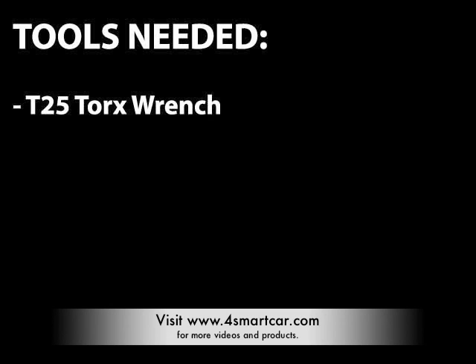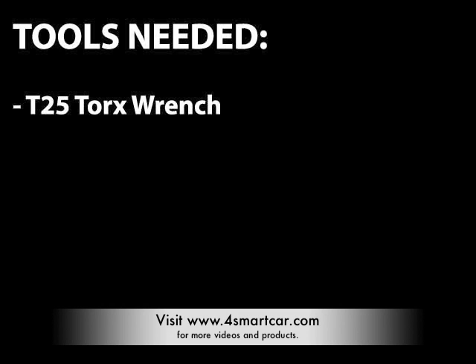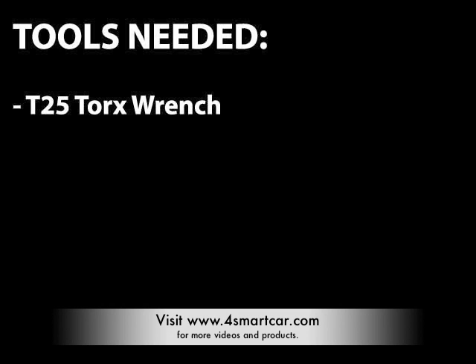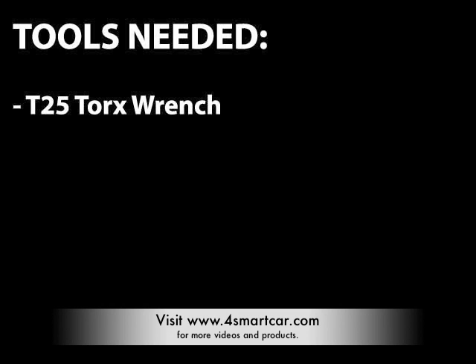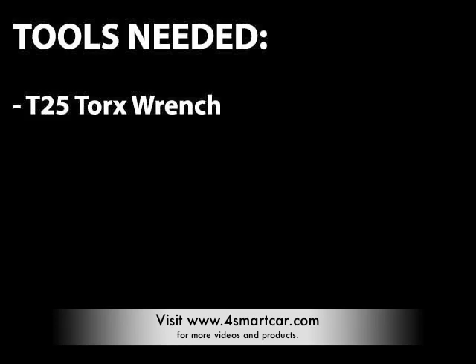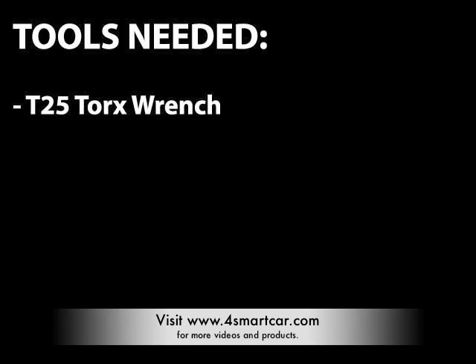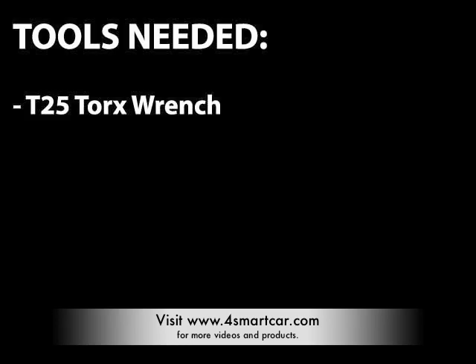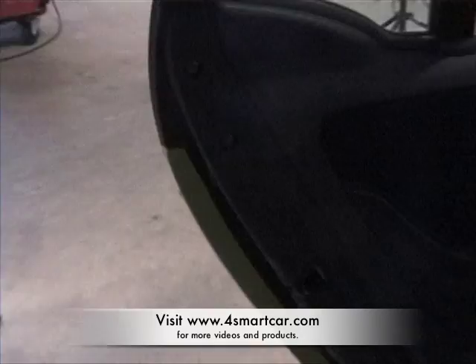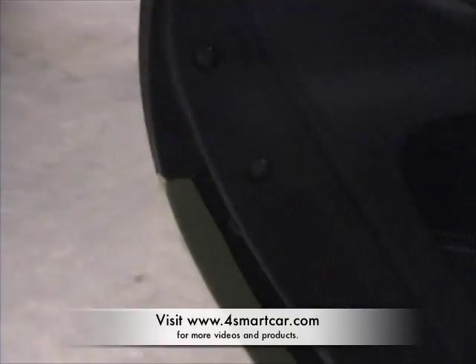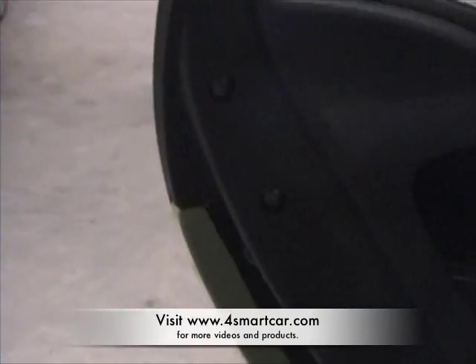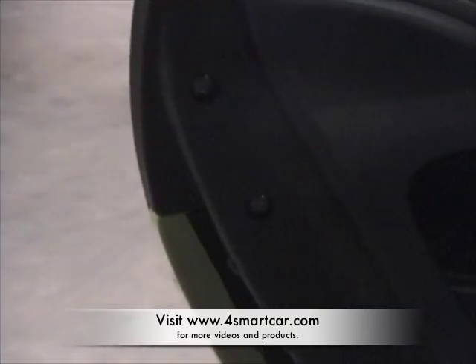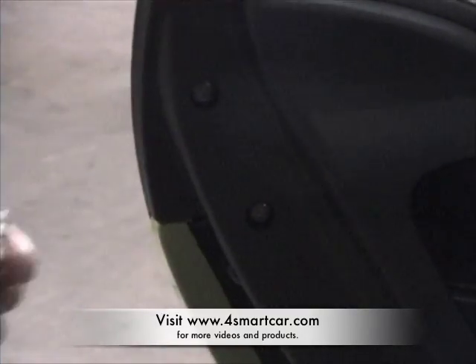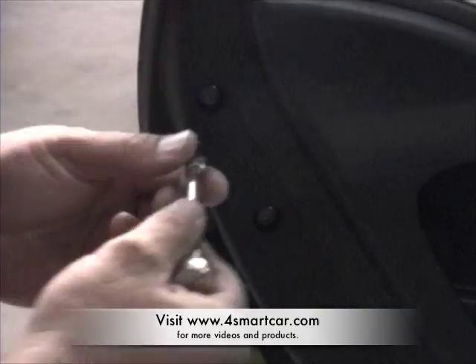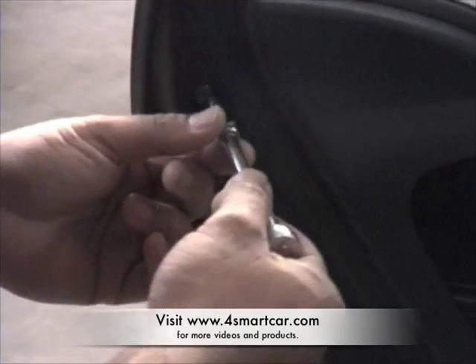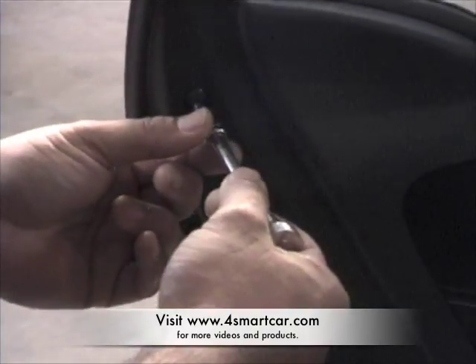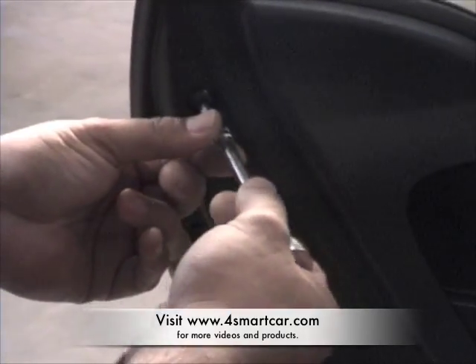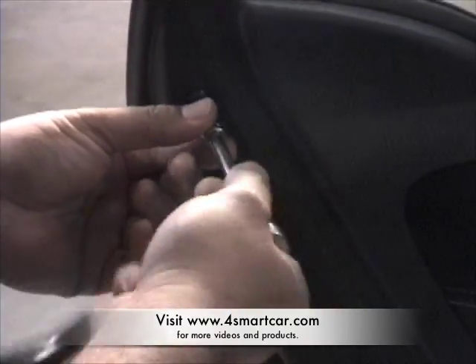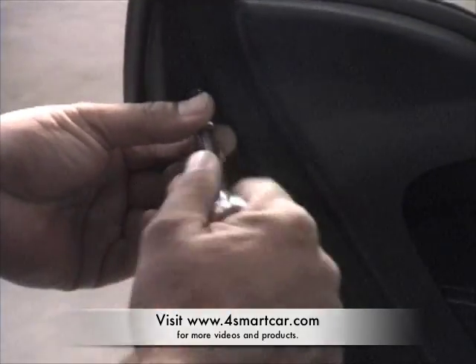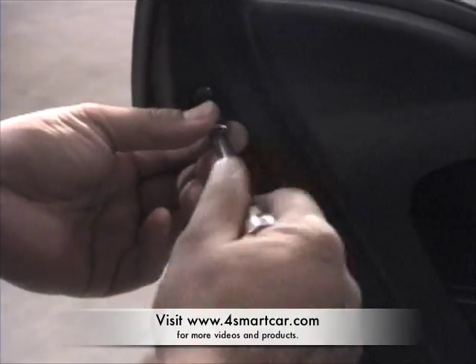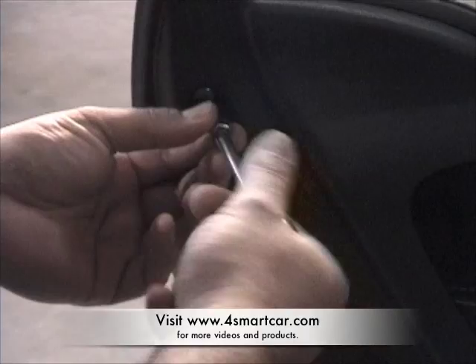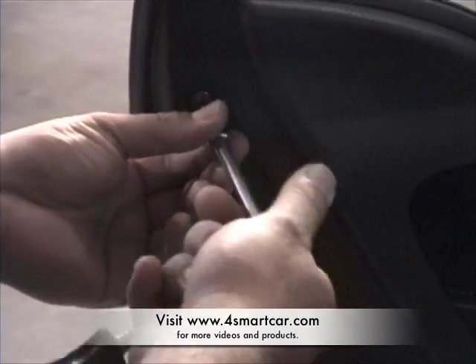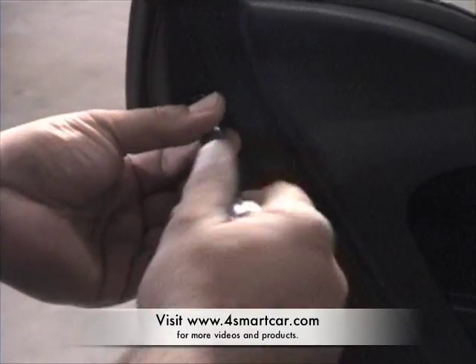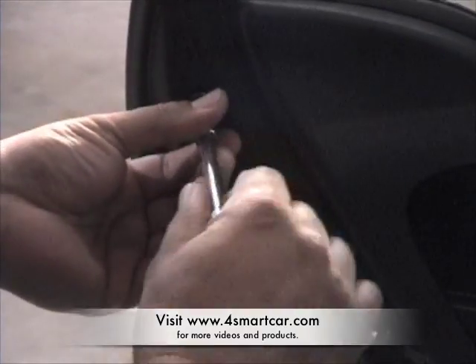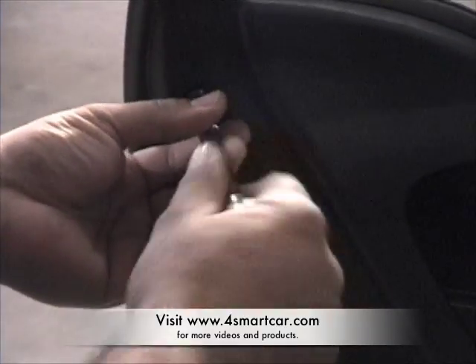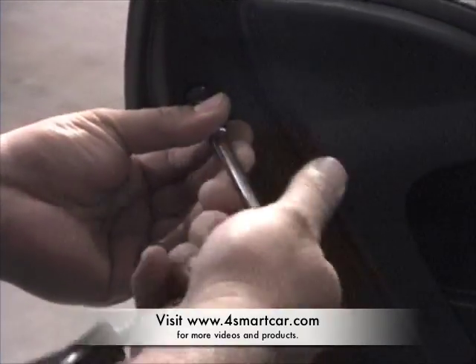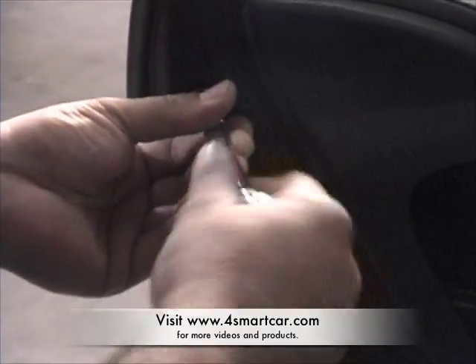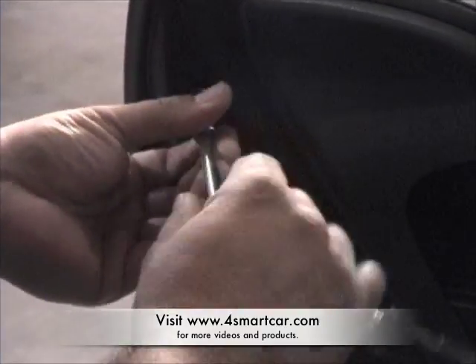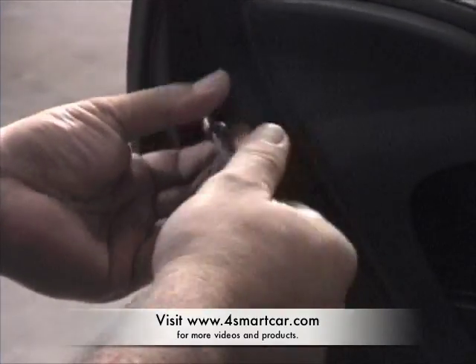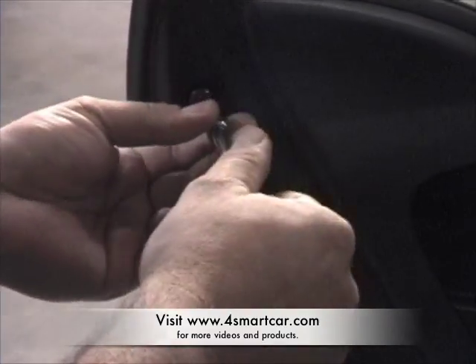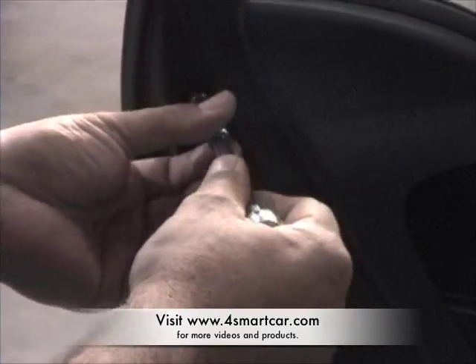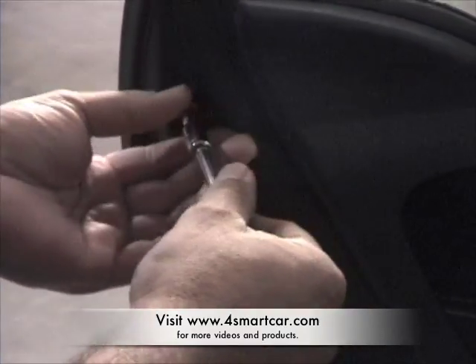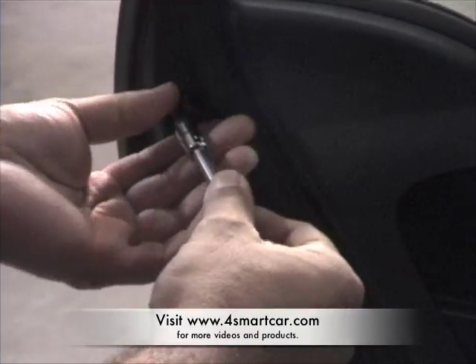You'll need a T25 Torx wrench to remove the door handle in your Smart Car. Start by removing the two T25 bolts on the back side of the door.